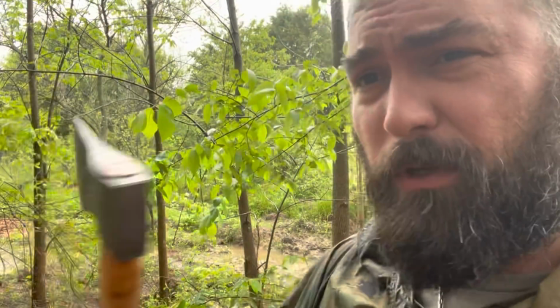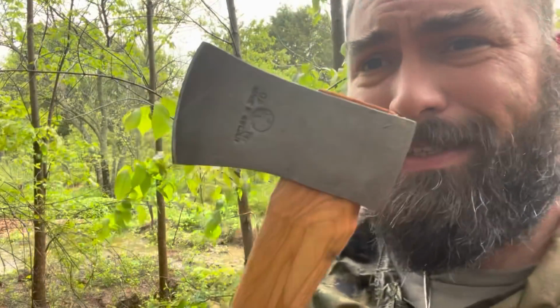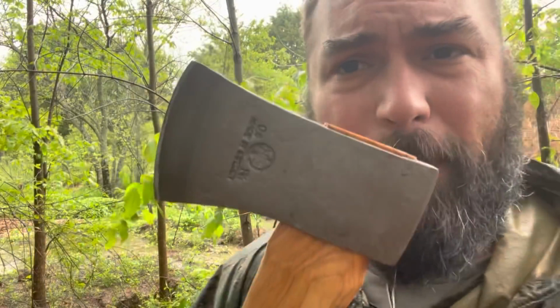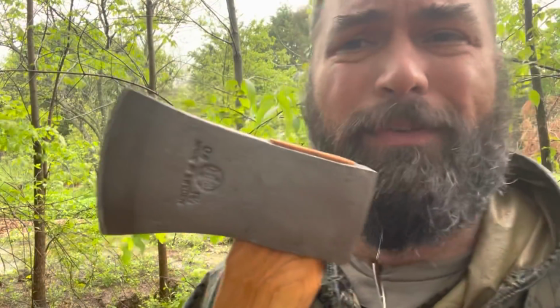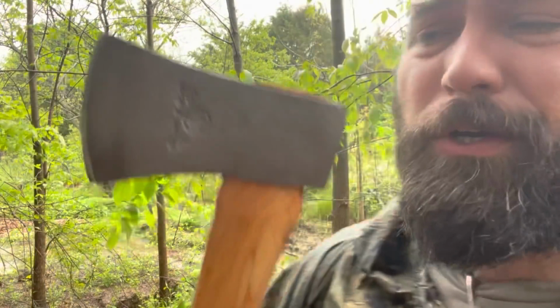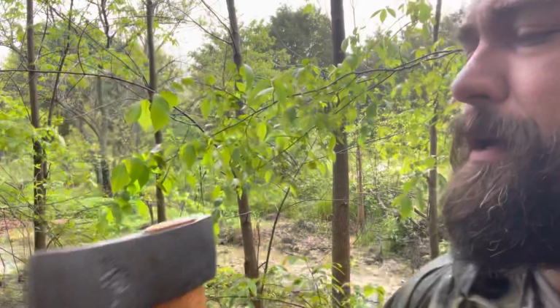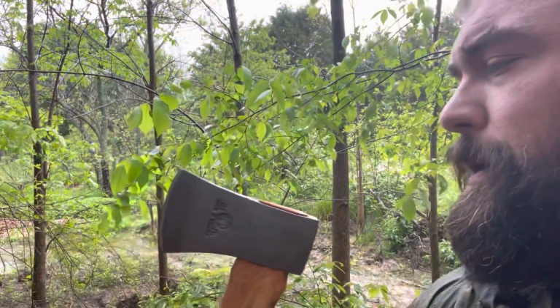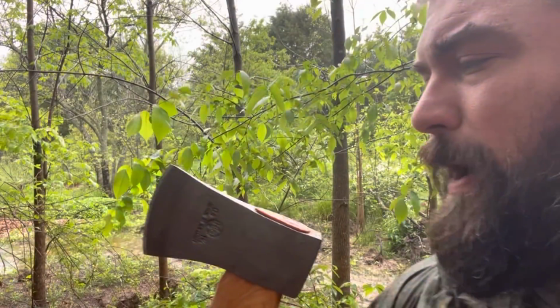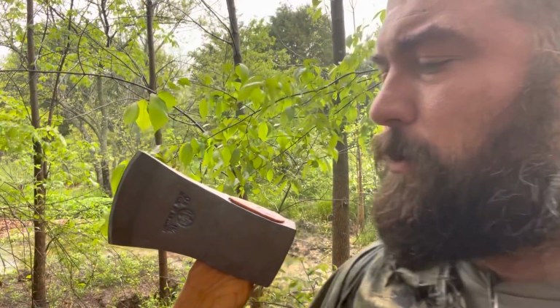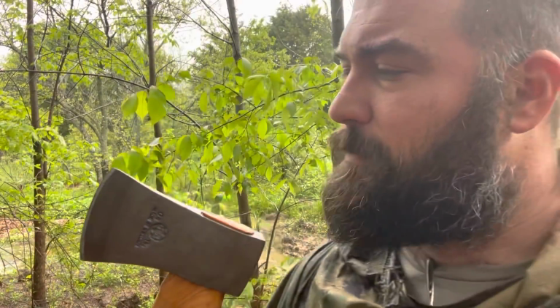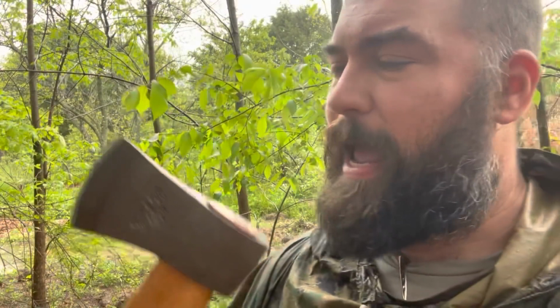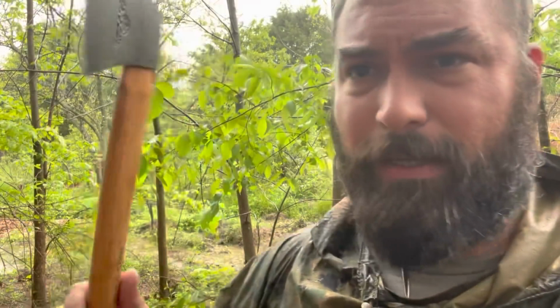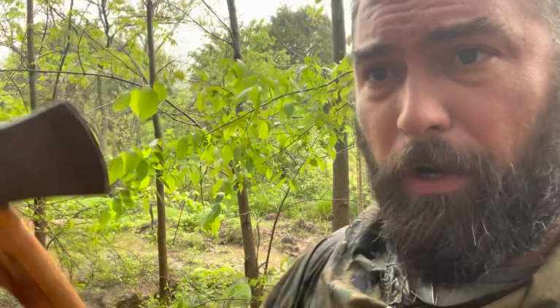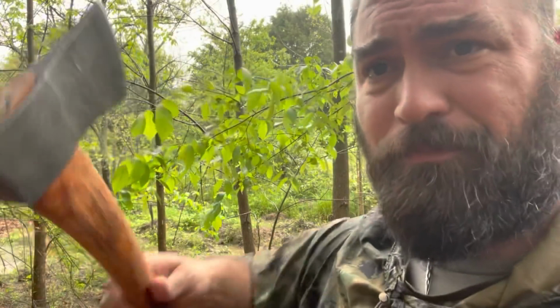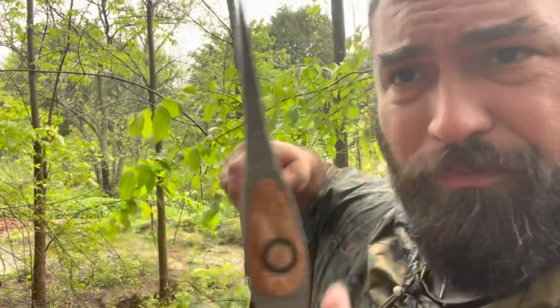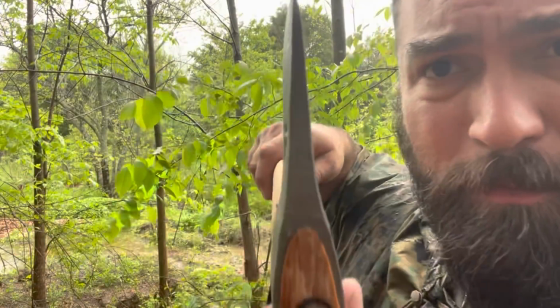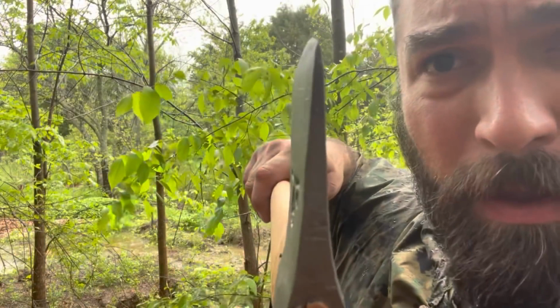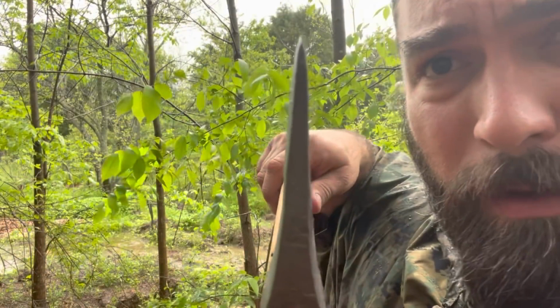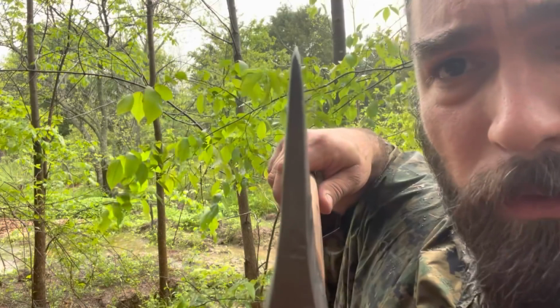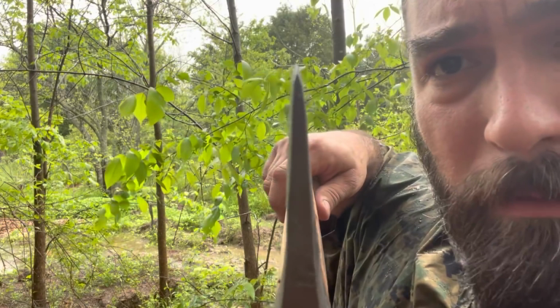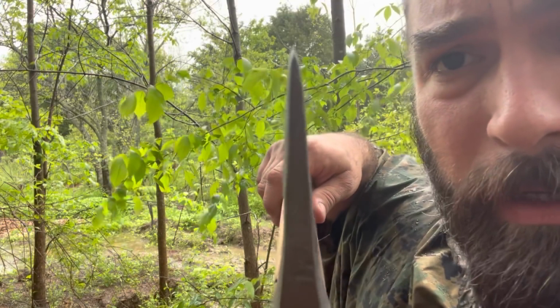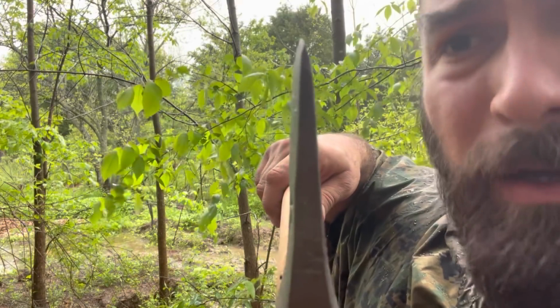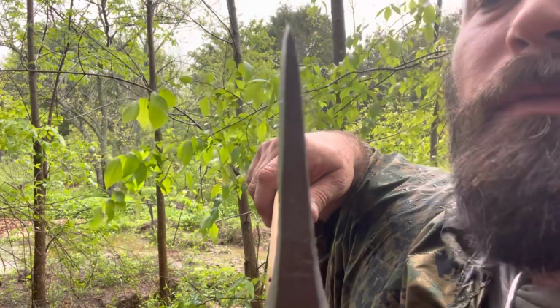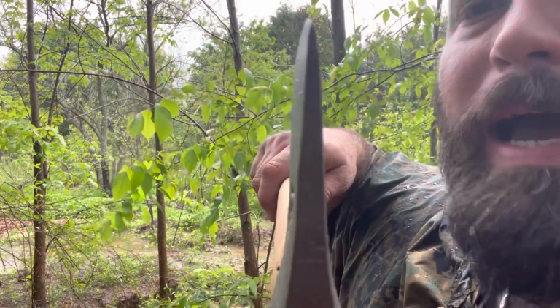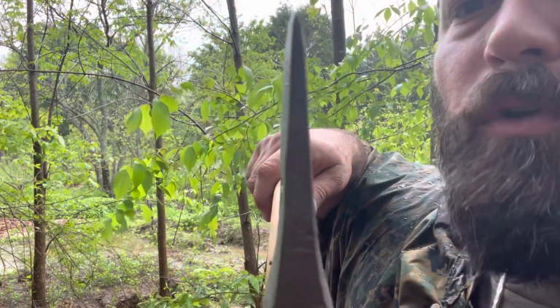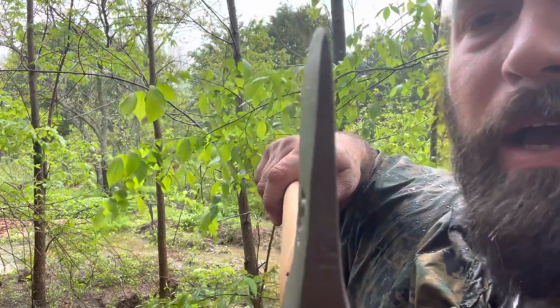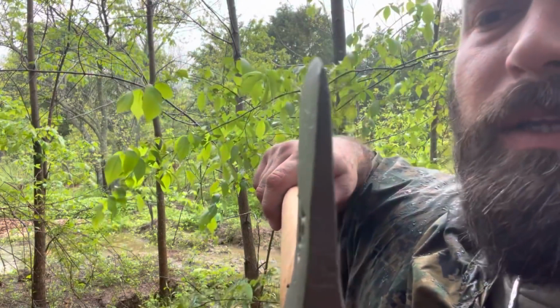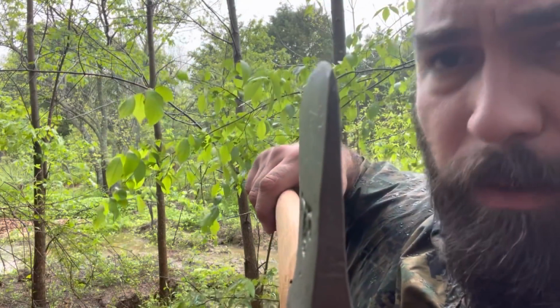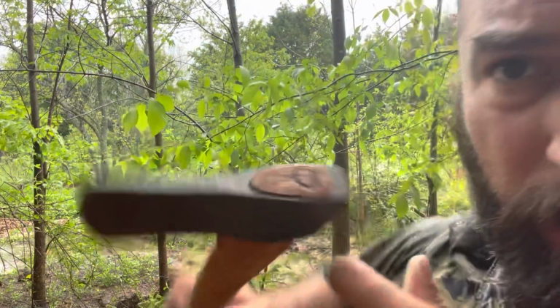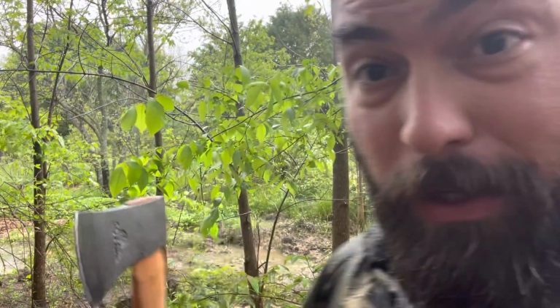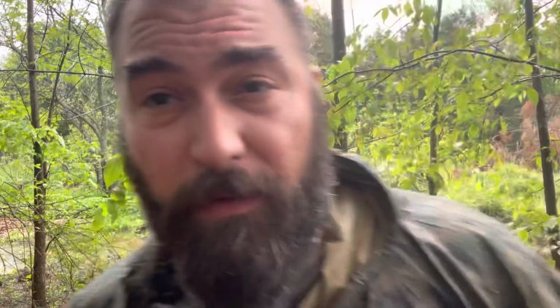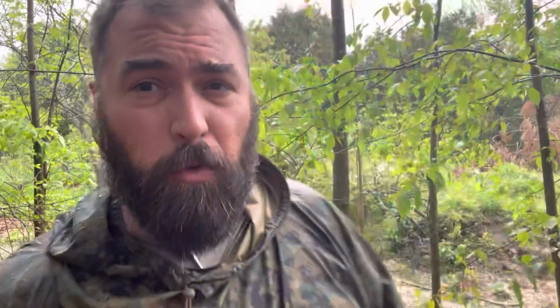Could I dress that up? I definitely could. But why would I go shaving with an axe? There's the profile of the blade — more of a chopping profile than a splitting profile, which is good. Let's see if it can do that.